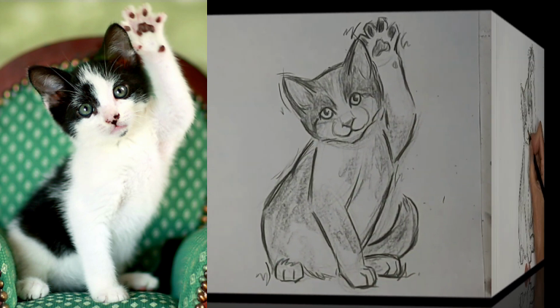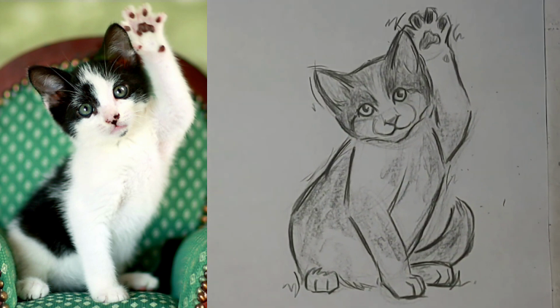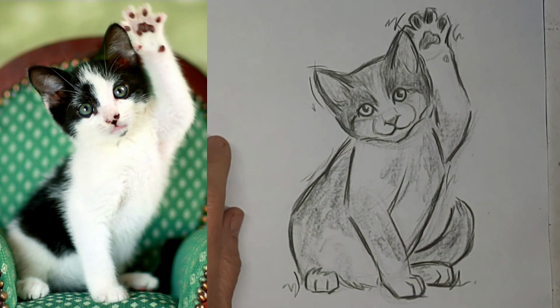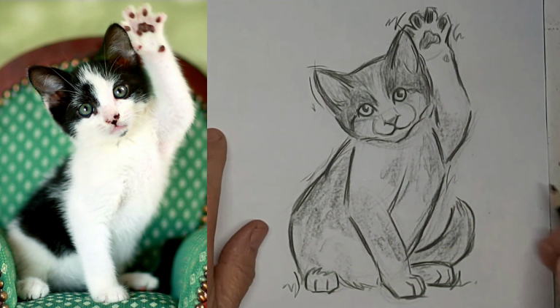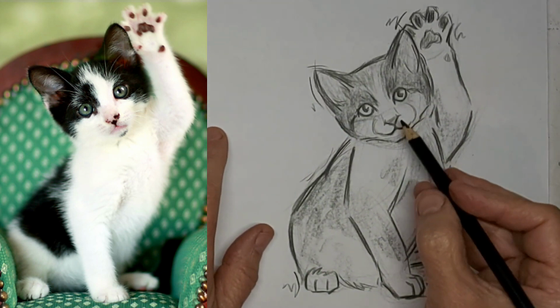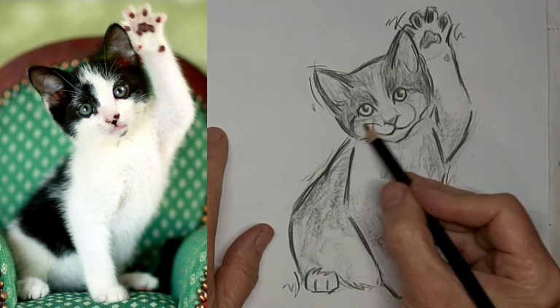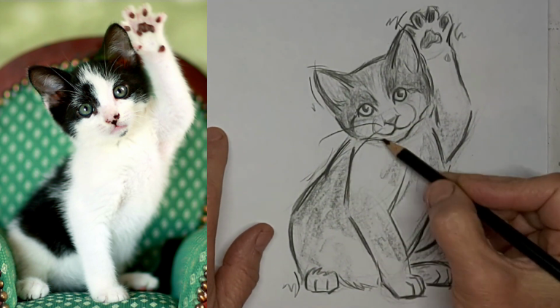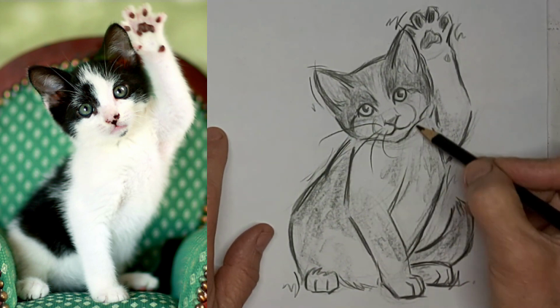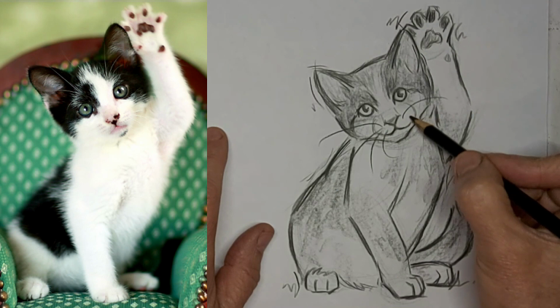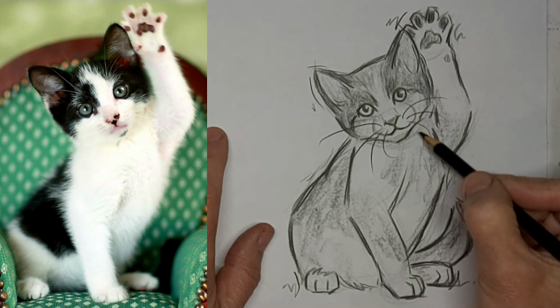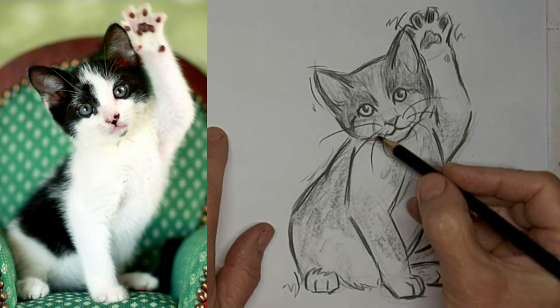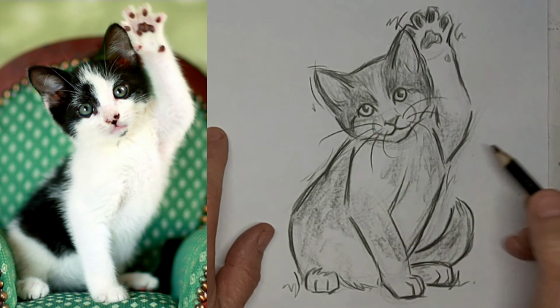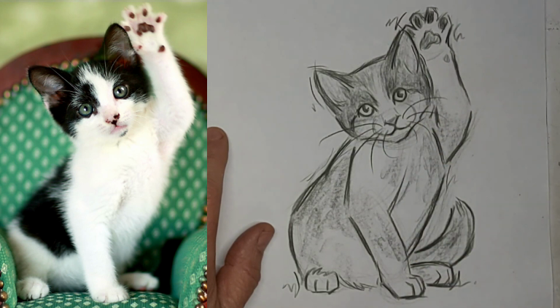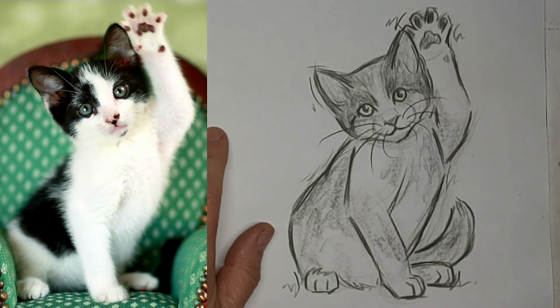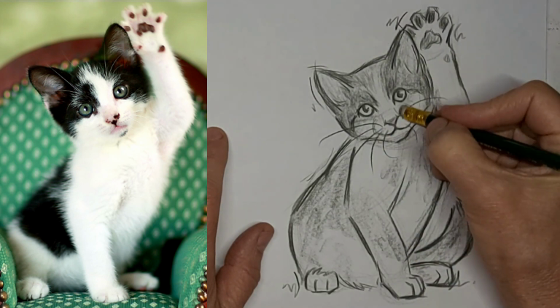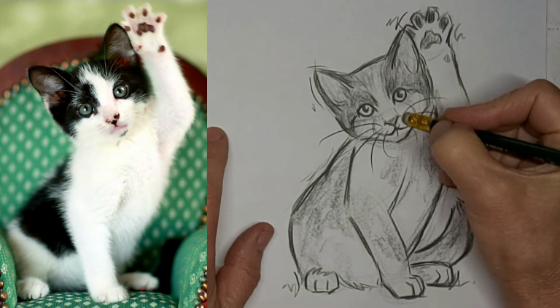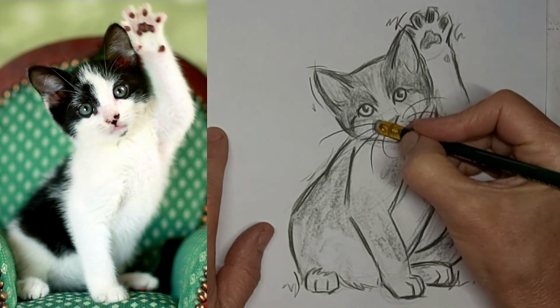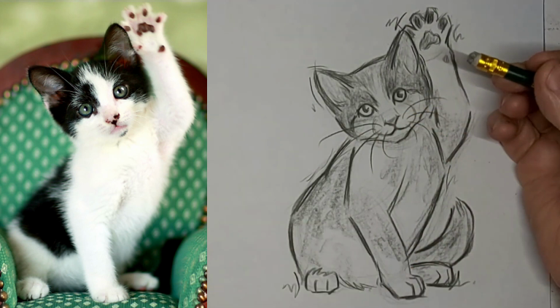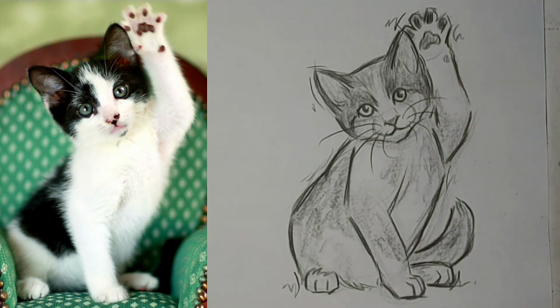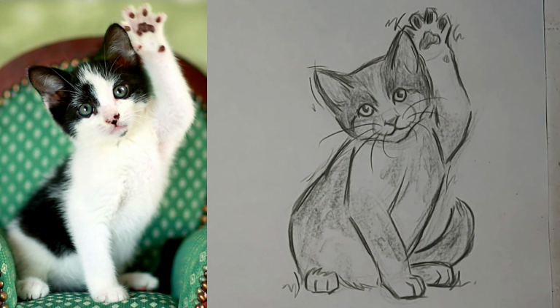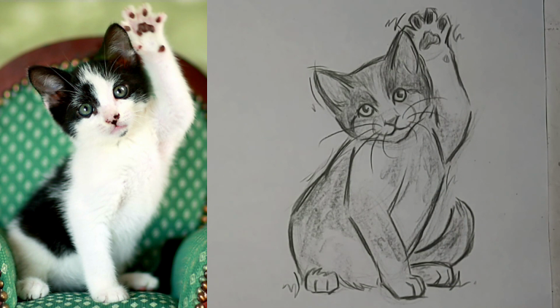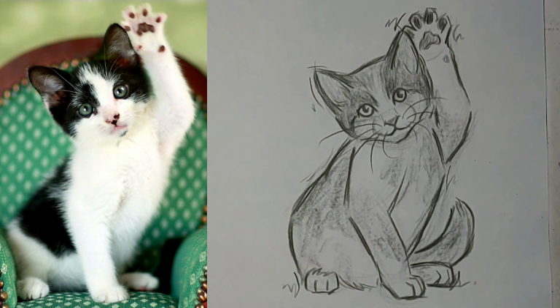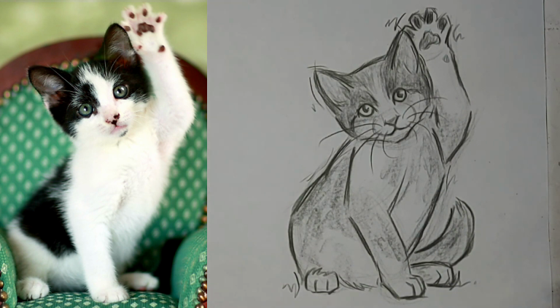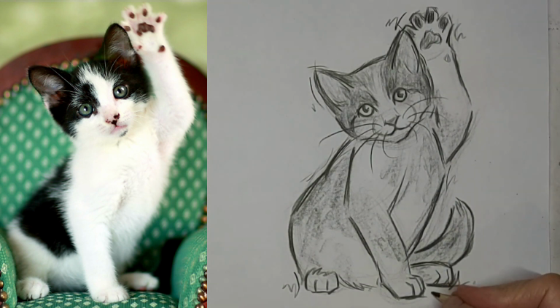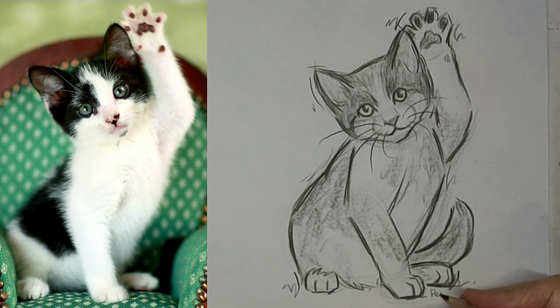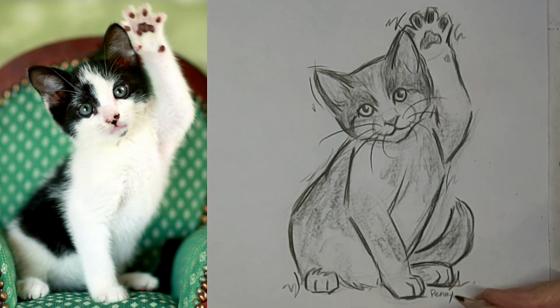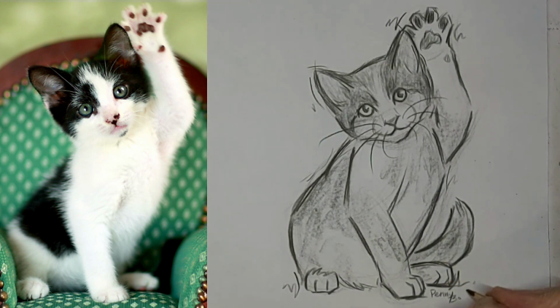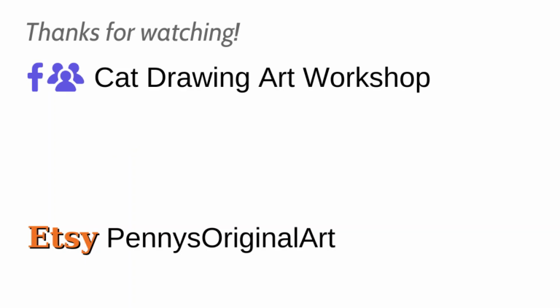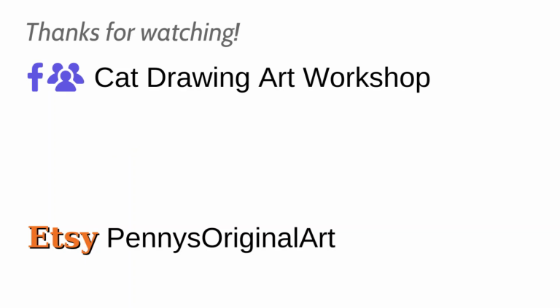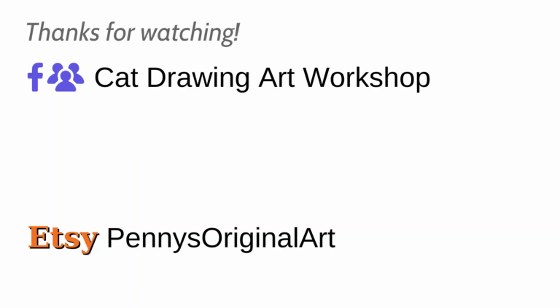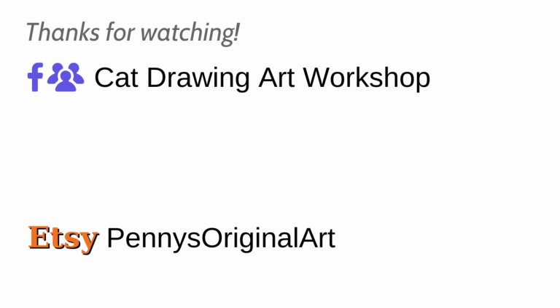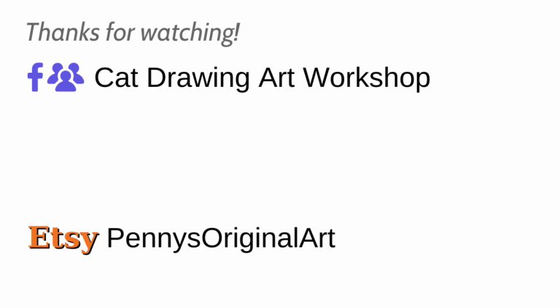And now we'll slow down to two times the speed while we add some whiskers and finishing details. Let's erase to soften that a bit. Thanks for watching — we'll see you next time. Thank you.